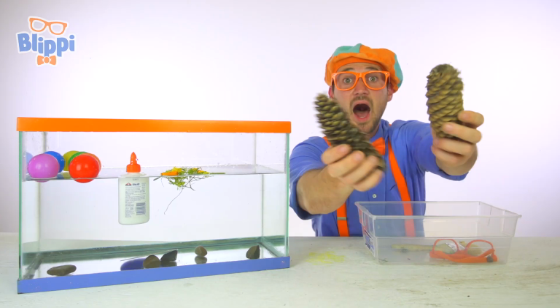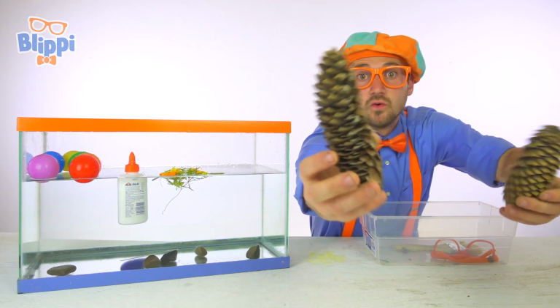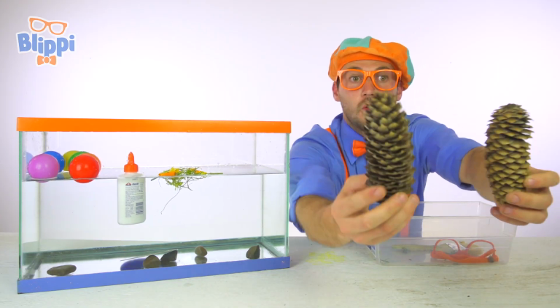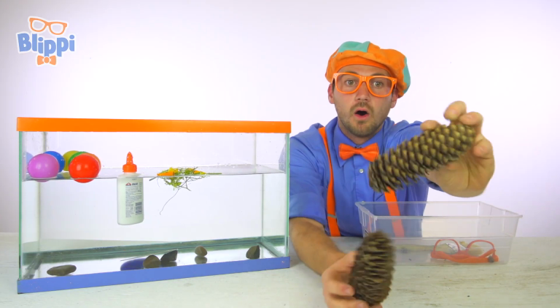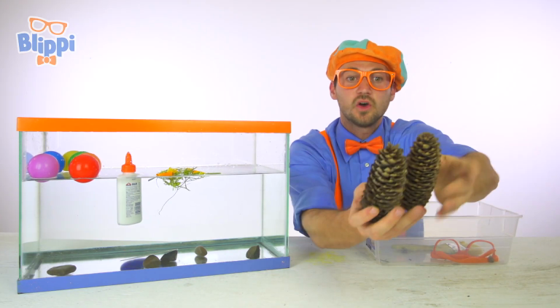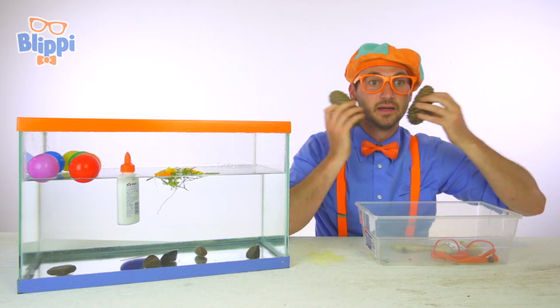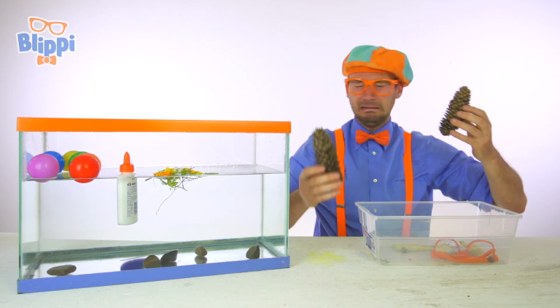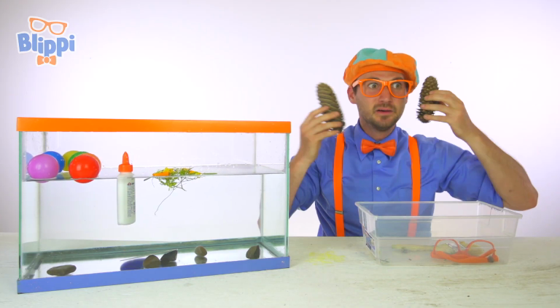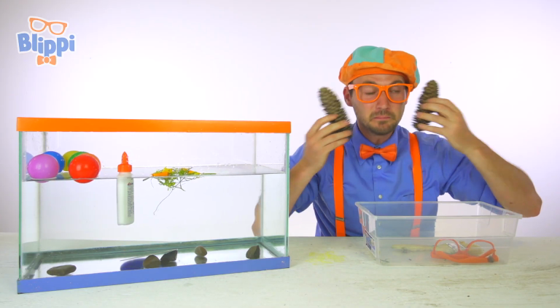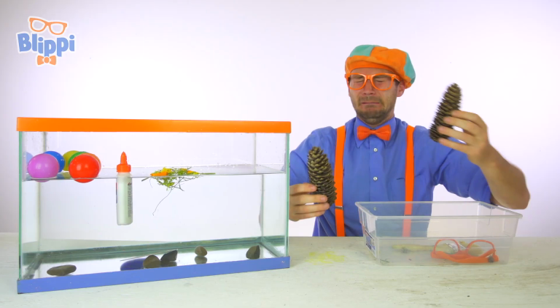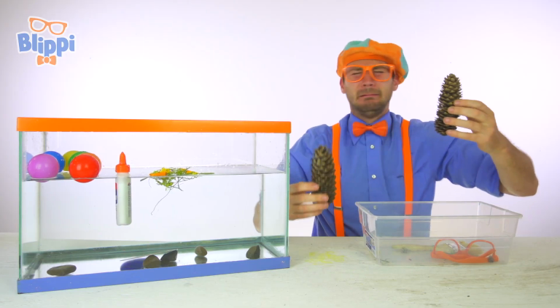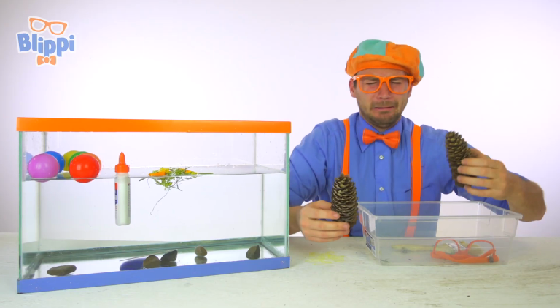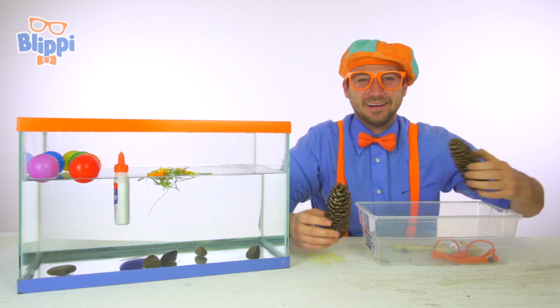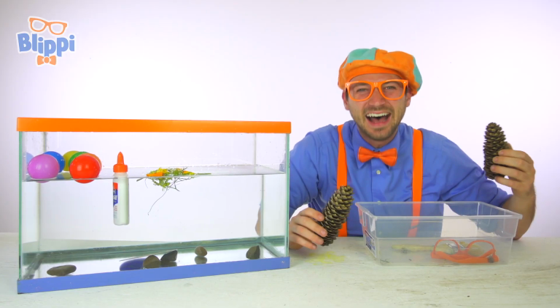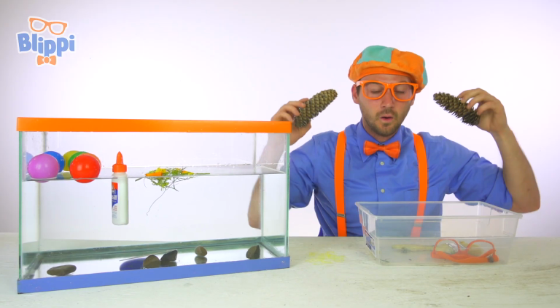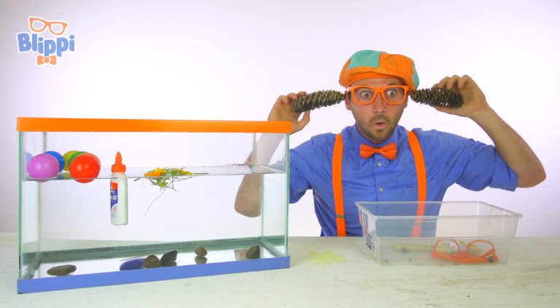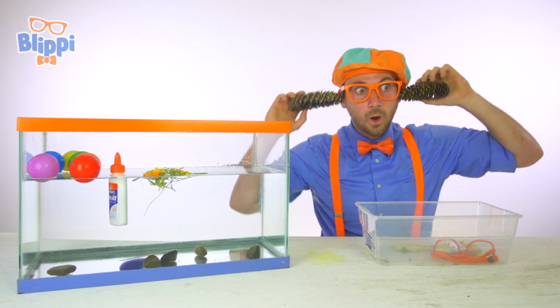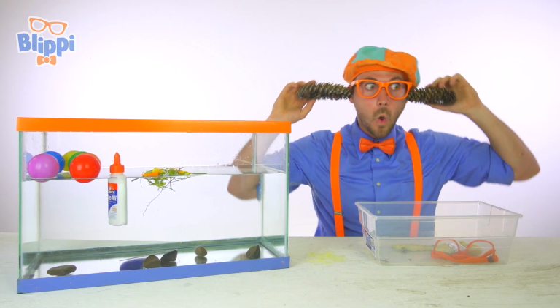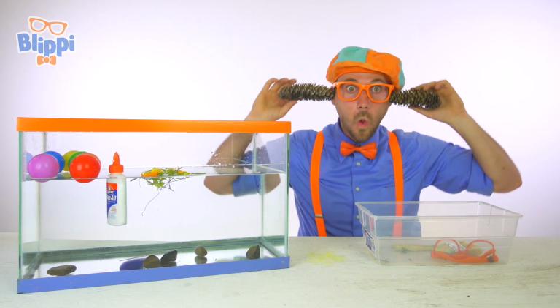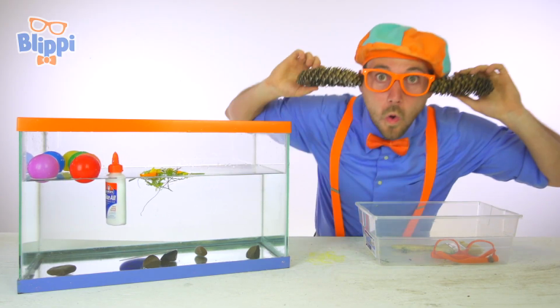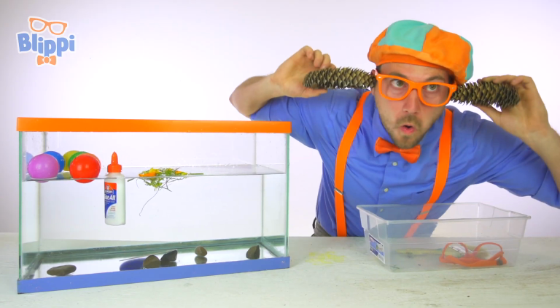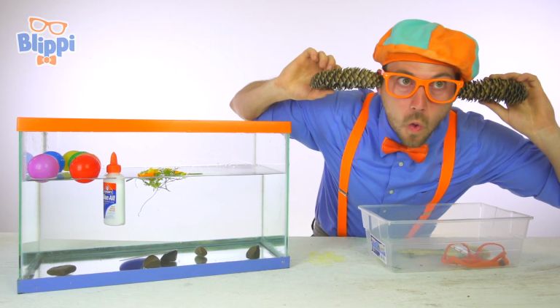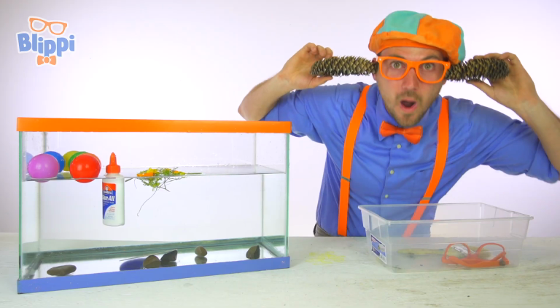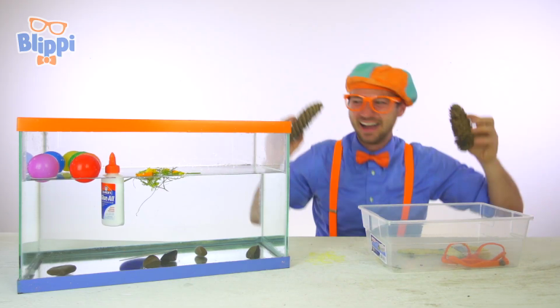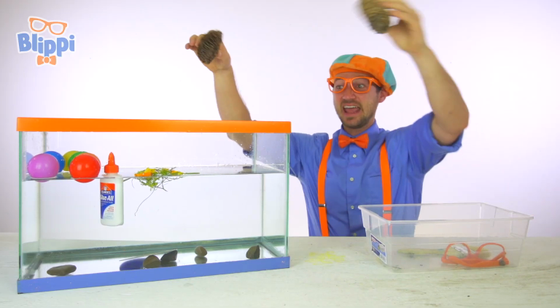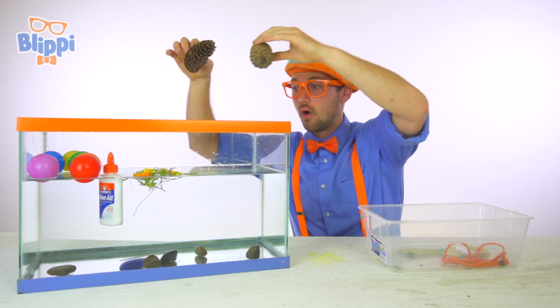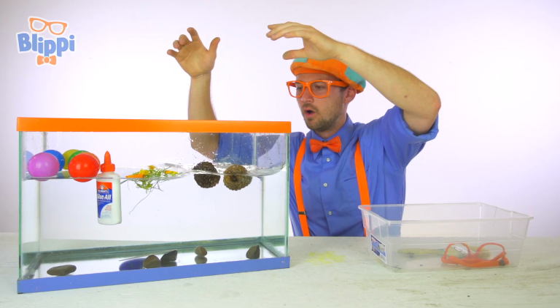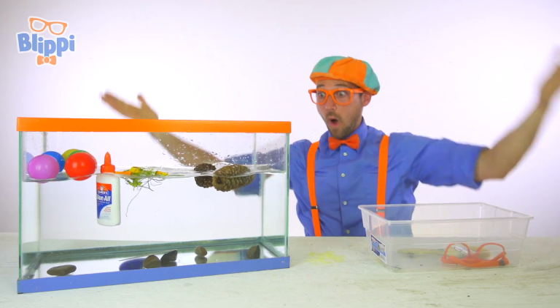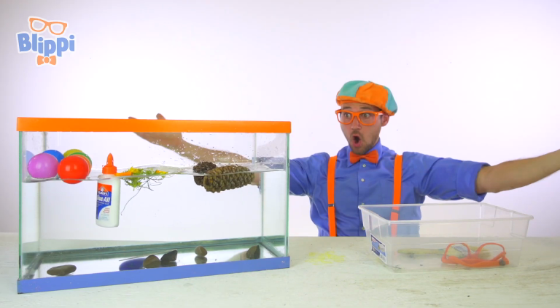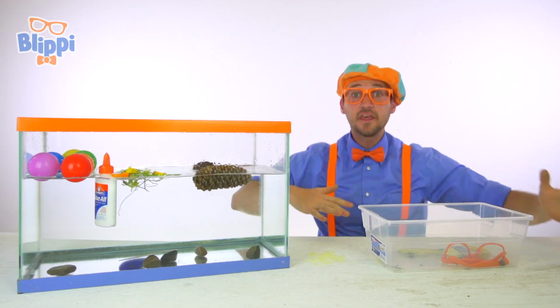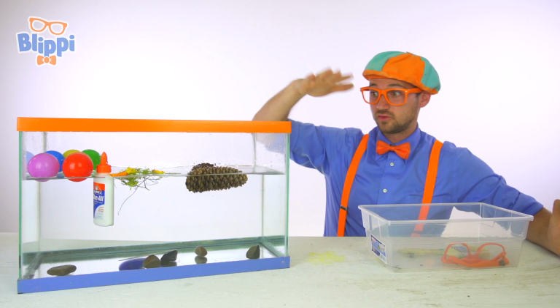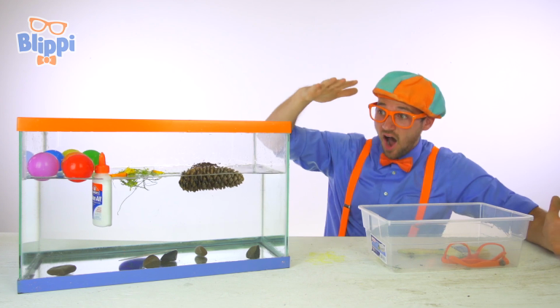And a couple more things — pine cones! So prickly. Here we go — they float to the top!